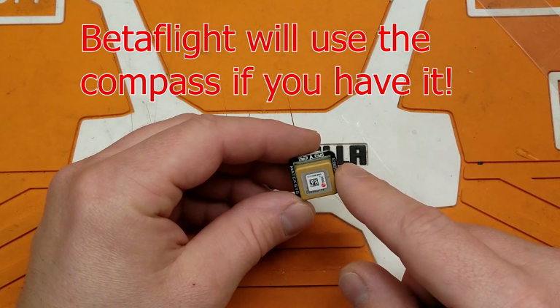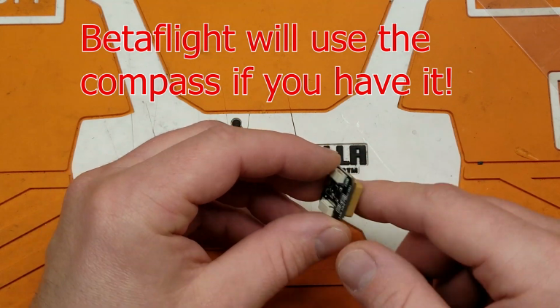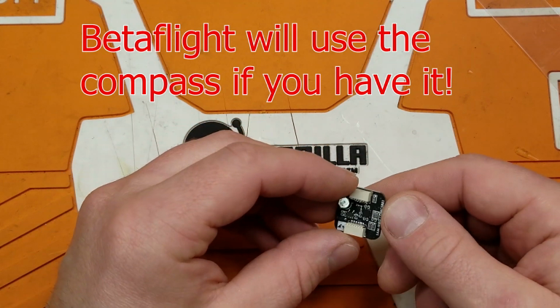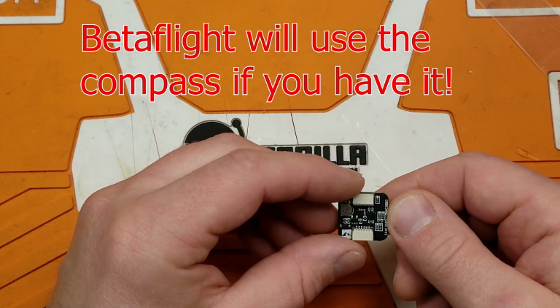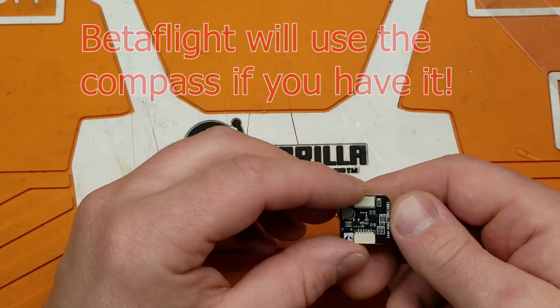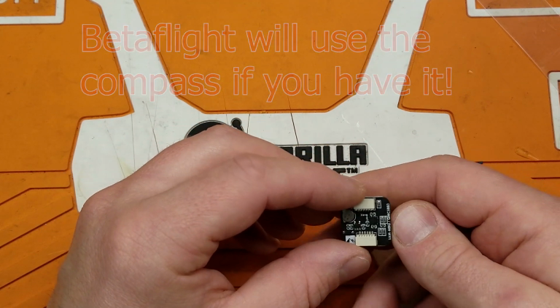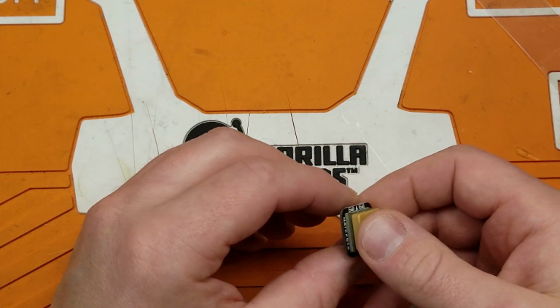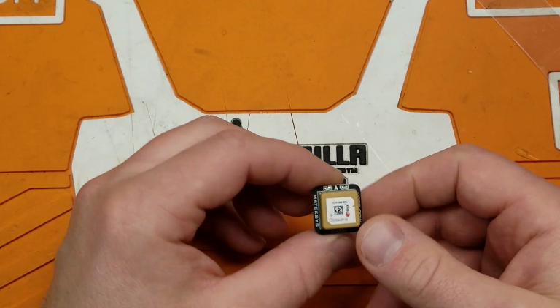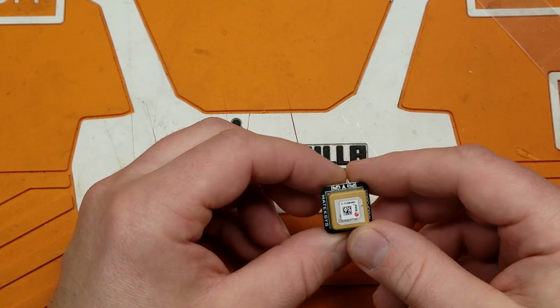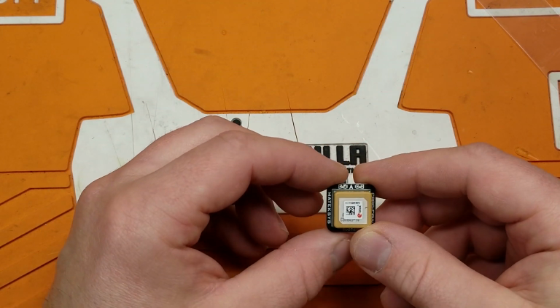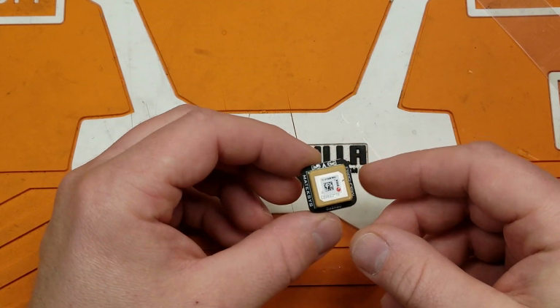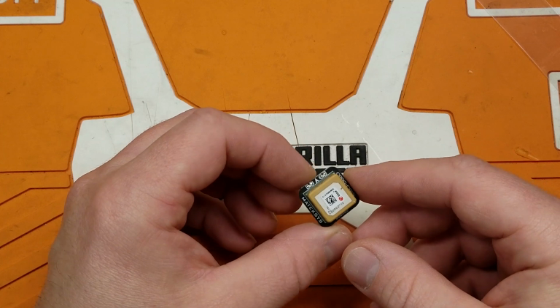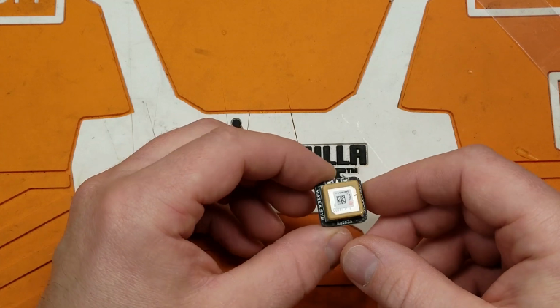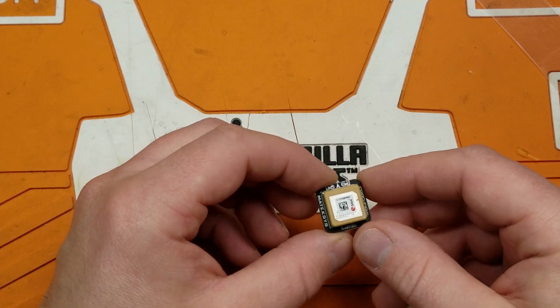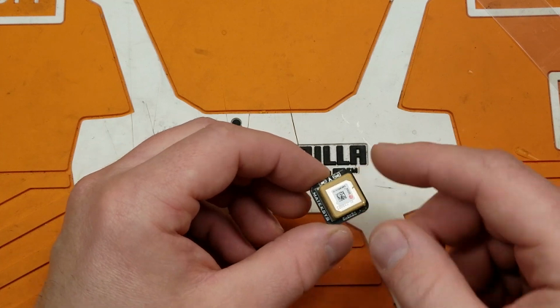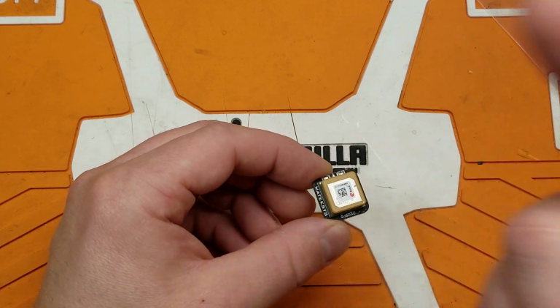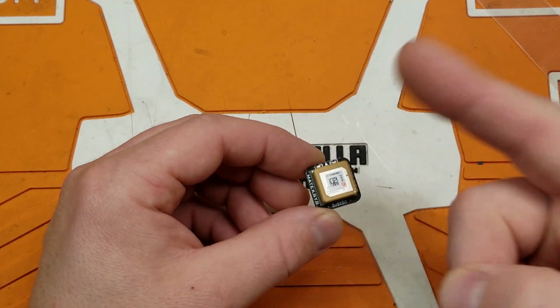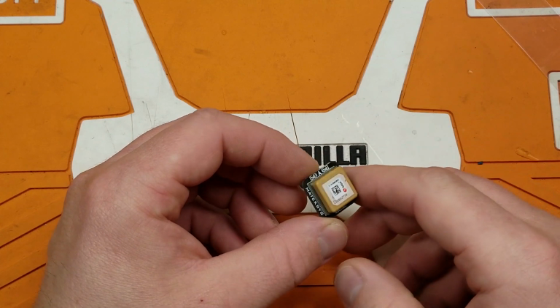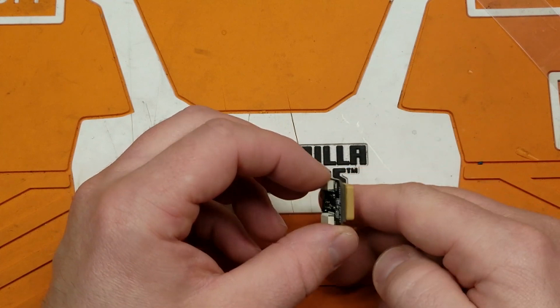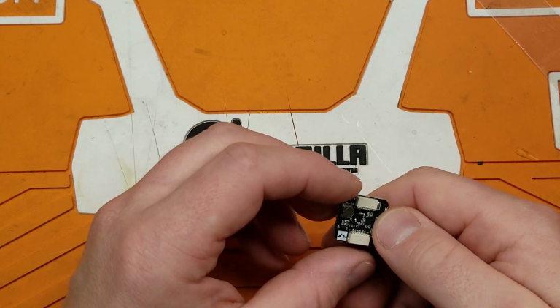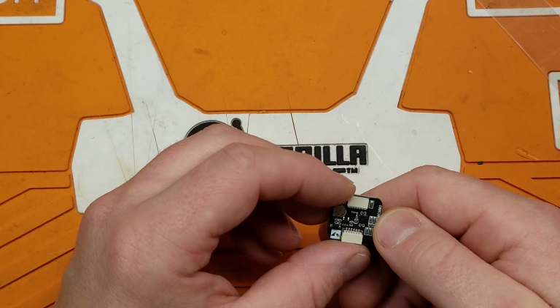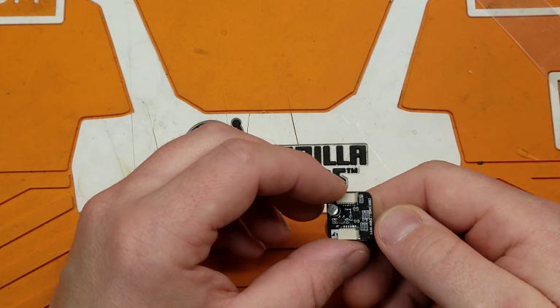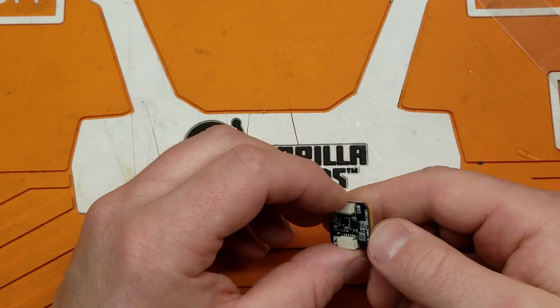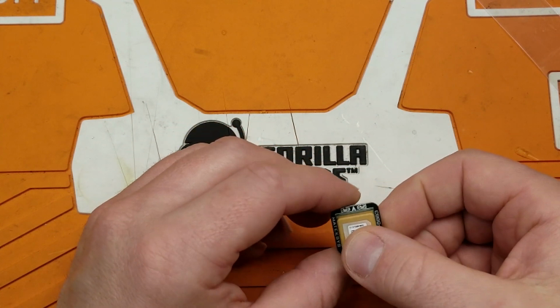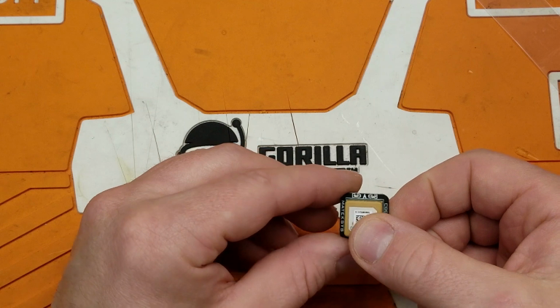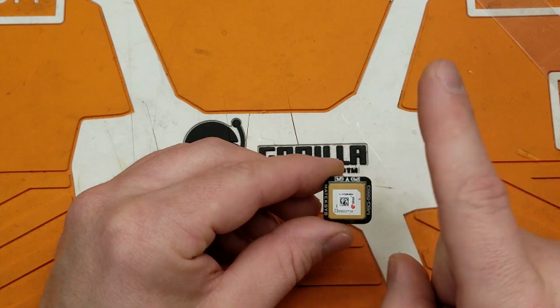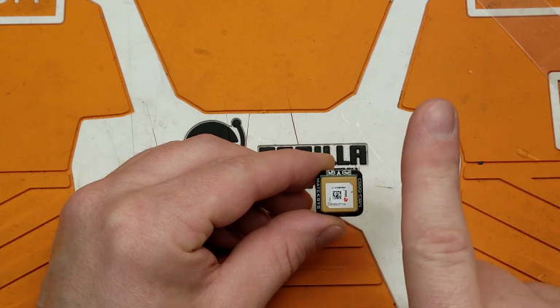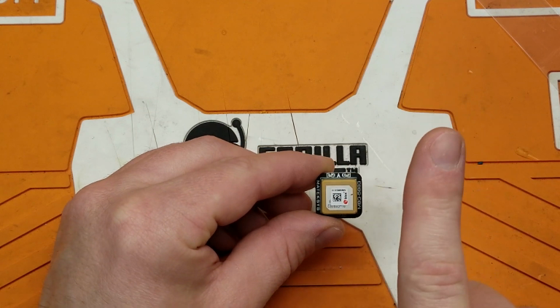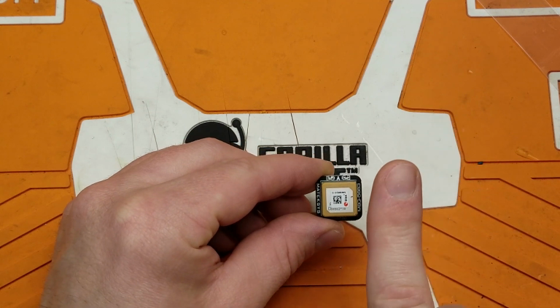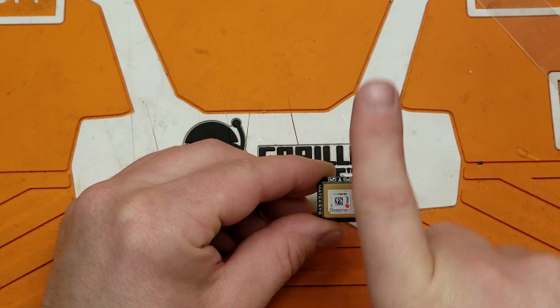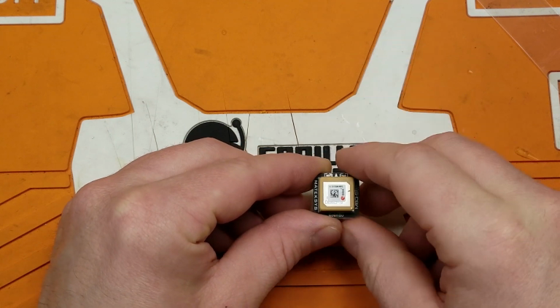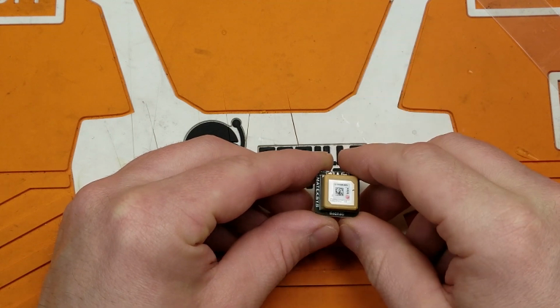This is a little more sensitive to its positioning on the quad, whereas the U-Blox one really doesn't matter as long as it's facing up to the sky. This one does have to be mounted with the arrow pointing straight forward.